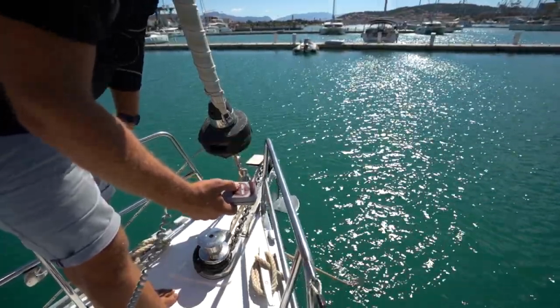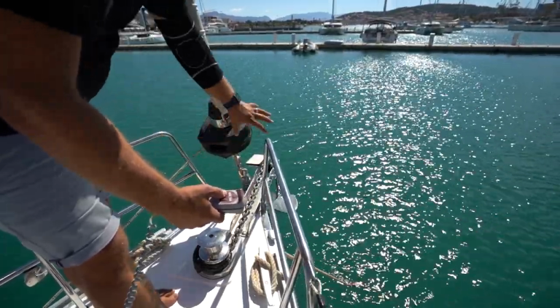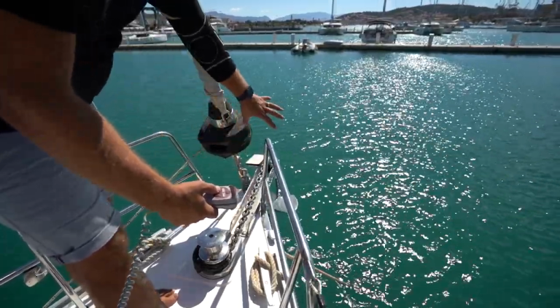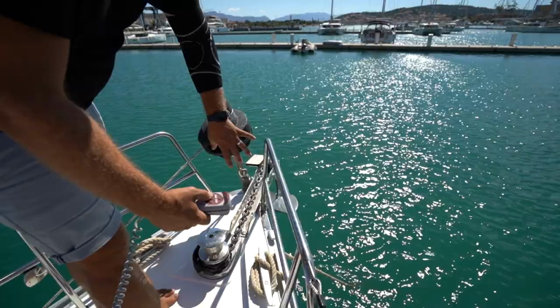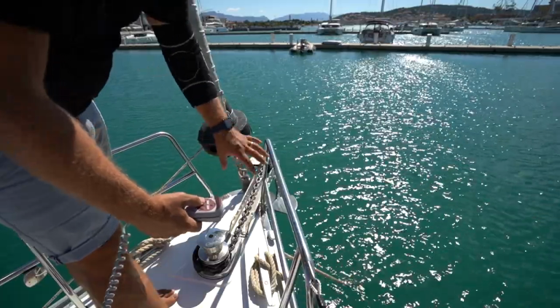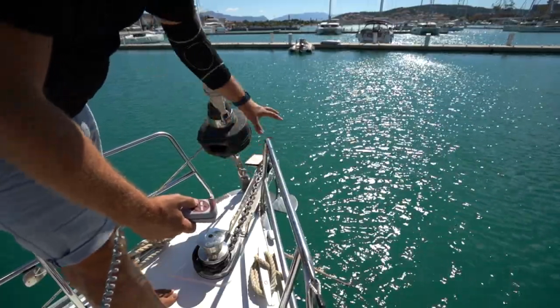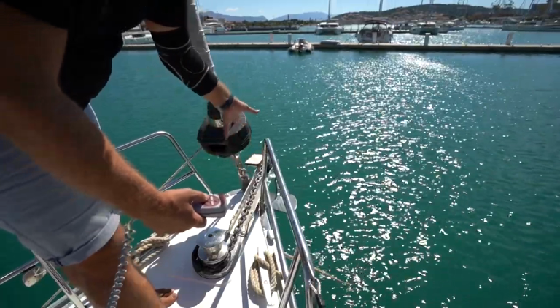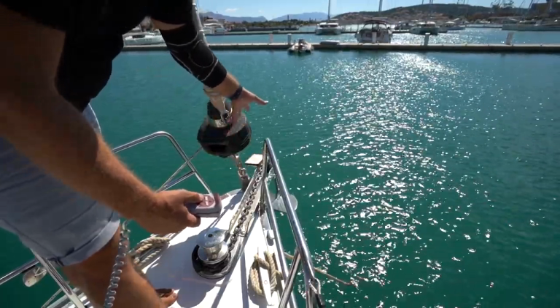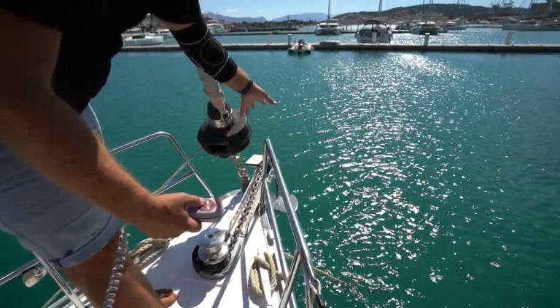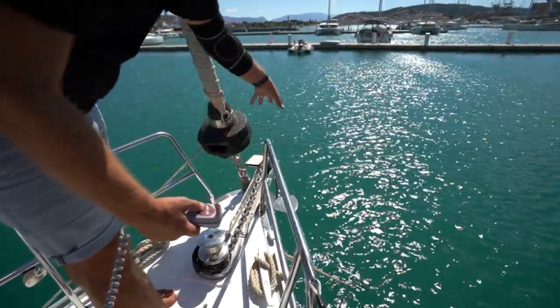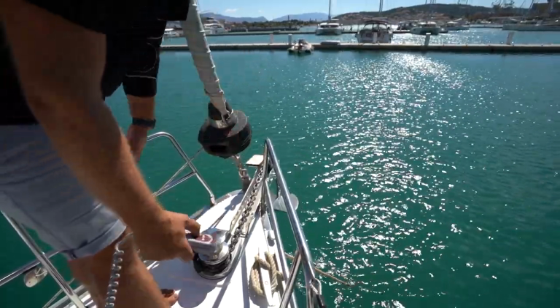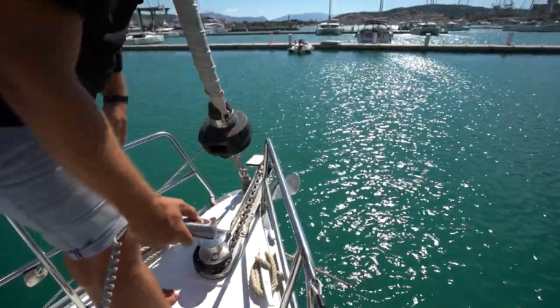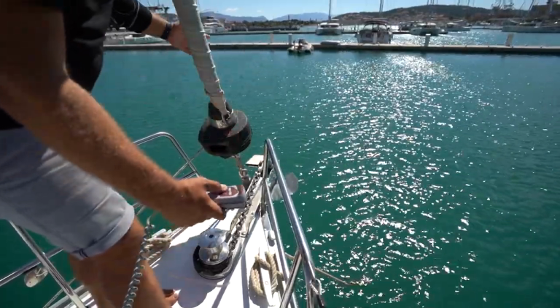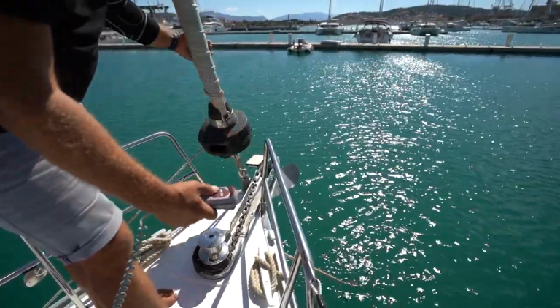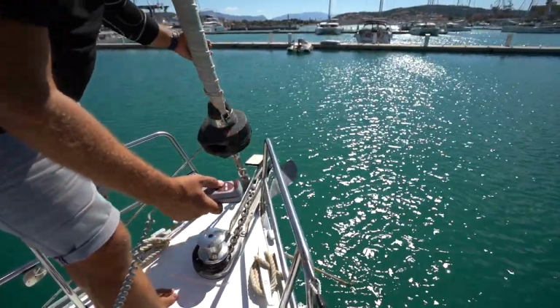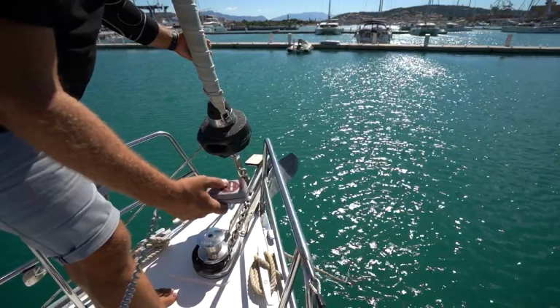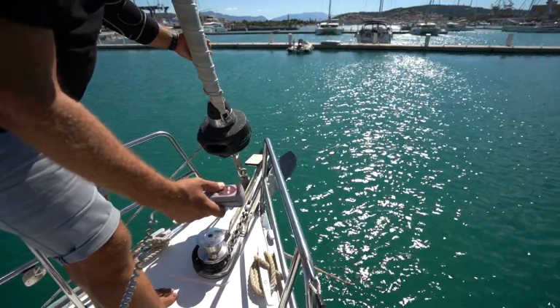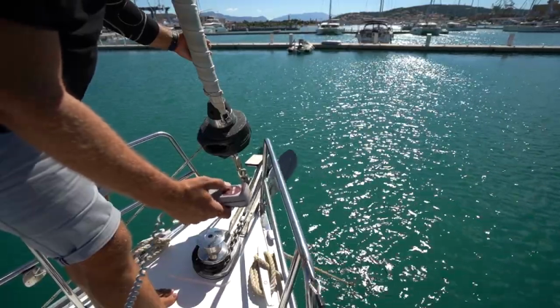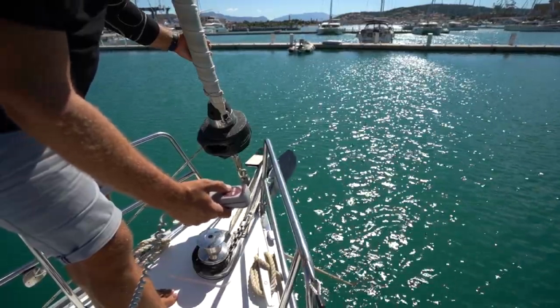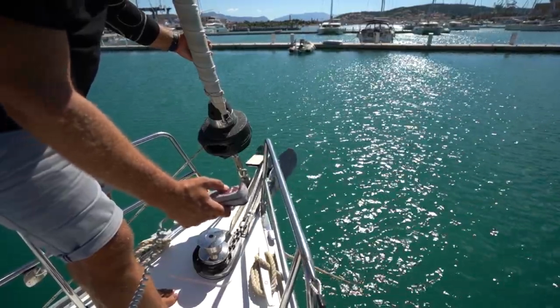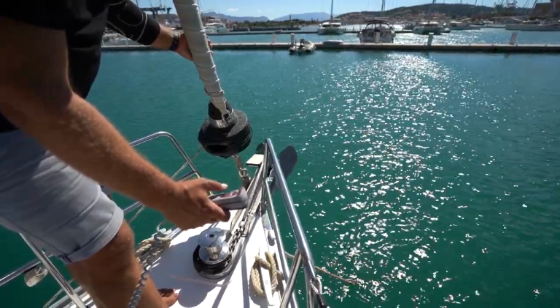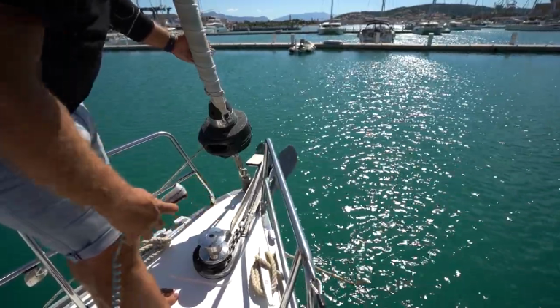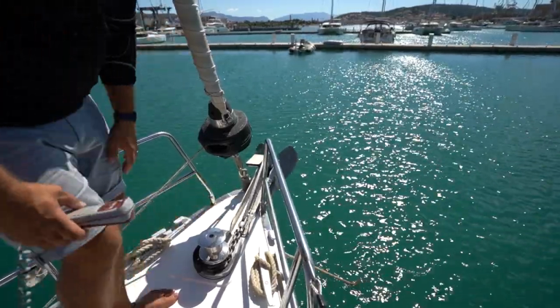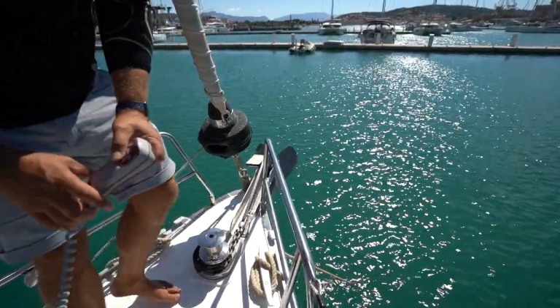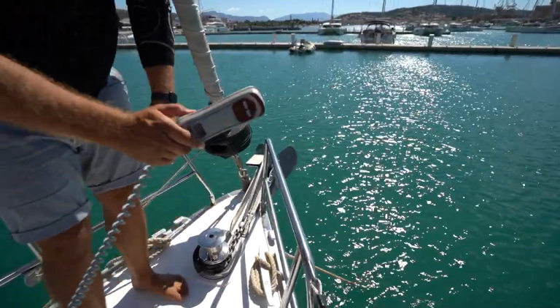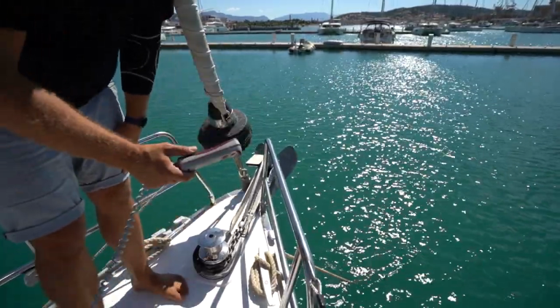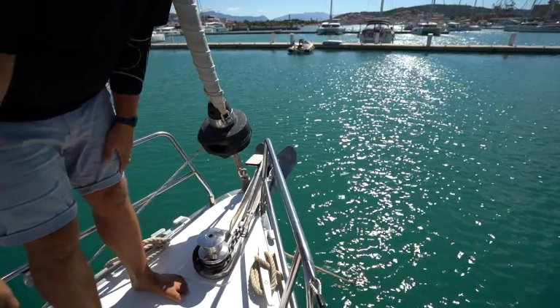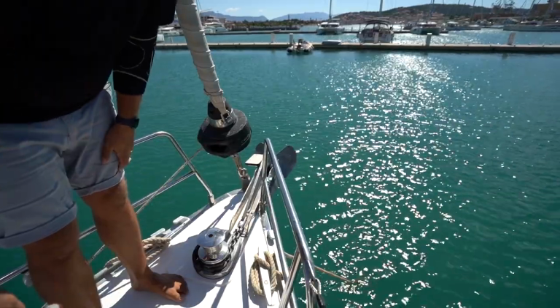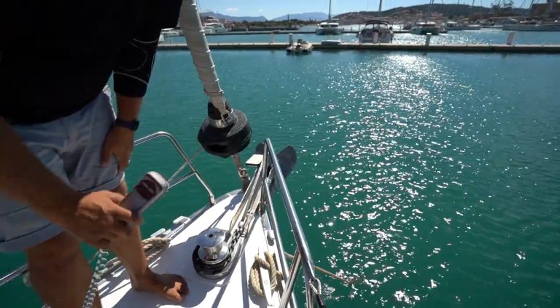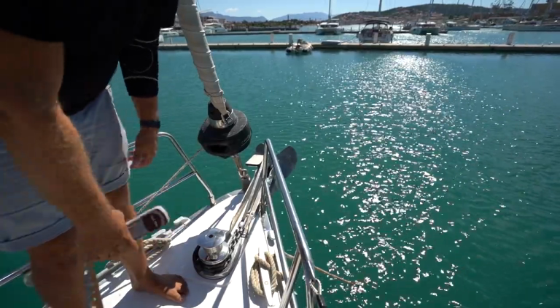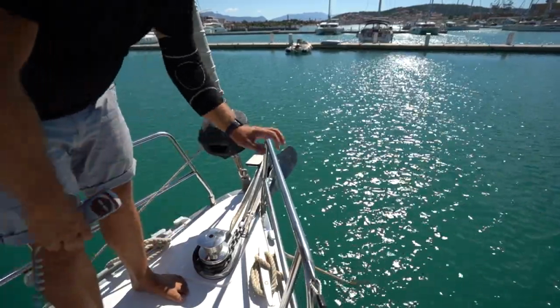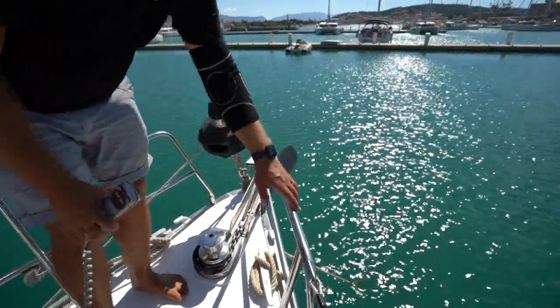If the anchor is twisted, grab the boat hook and turn it to the correct way. Make sure to put the remote away onto its cradle before locking the locker.